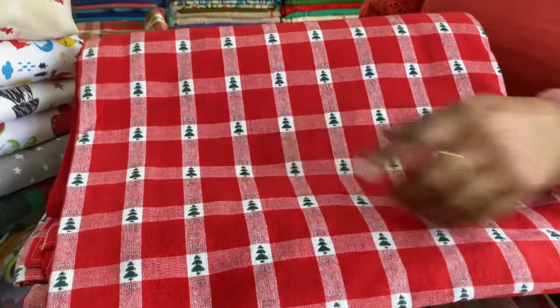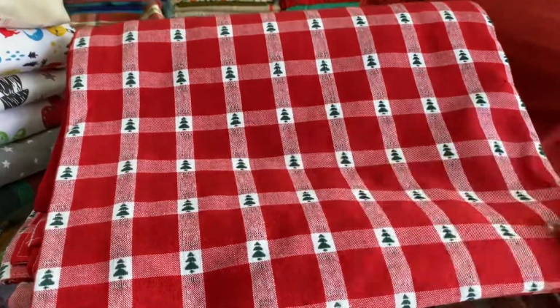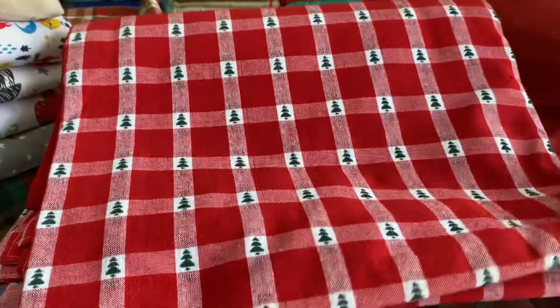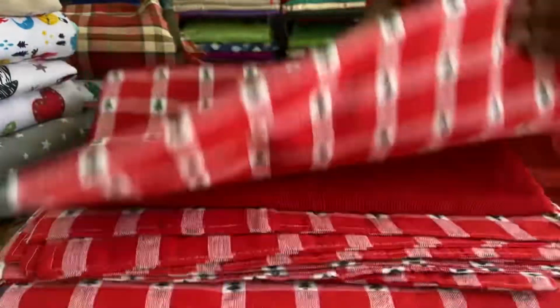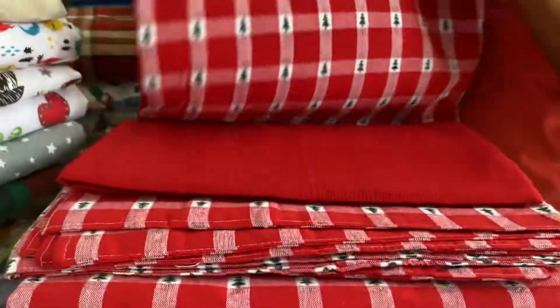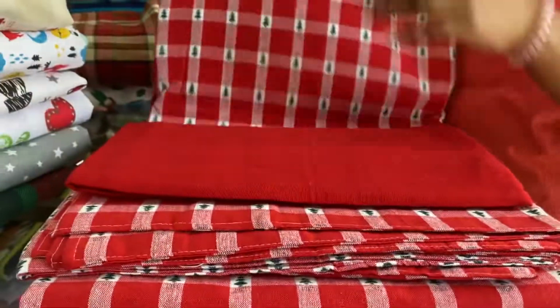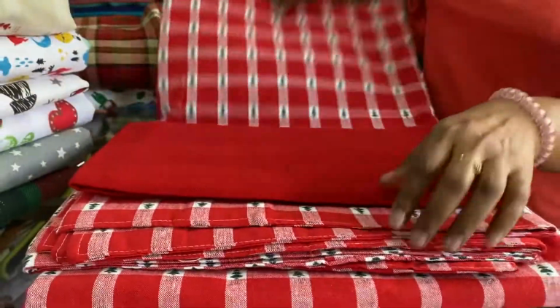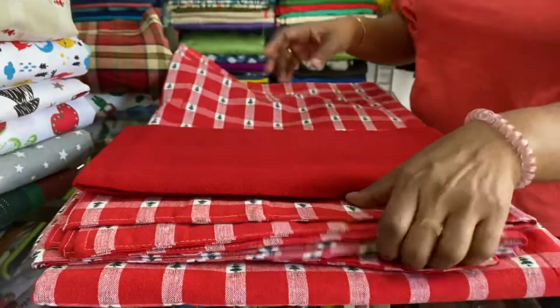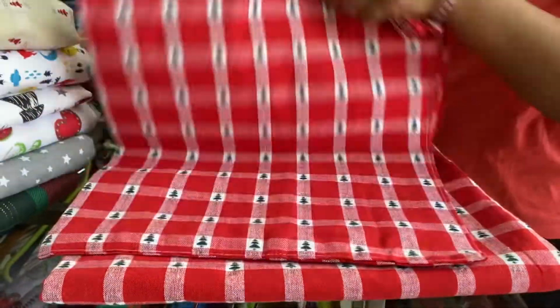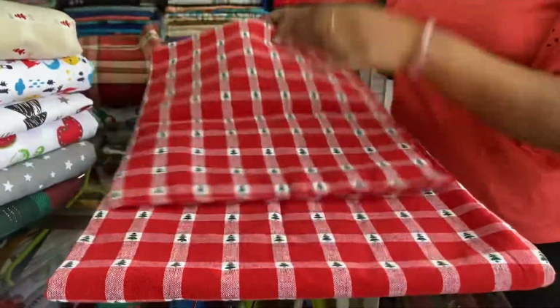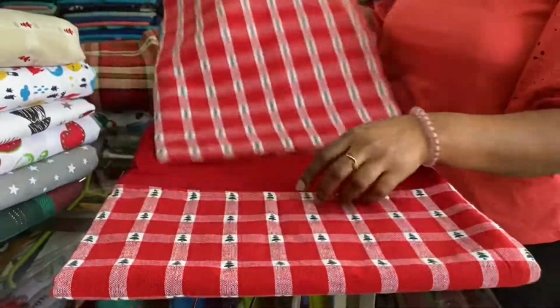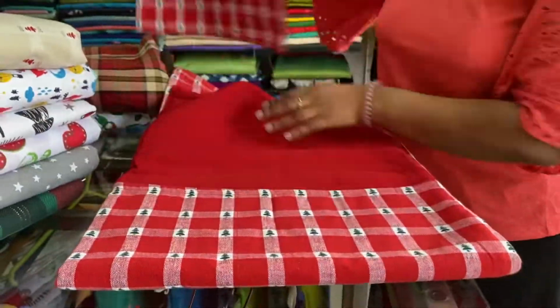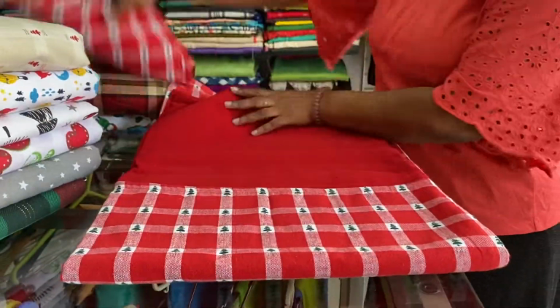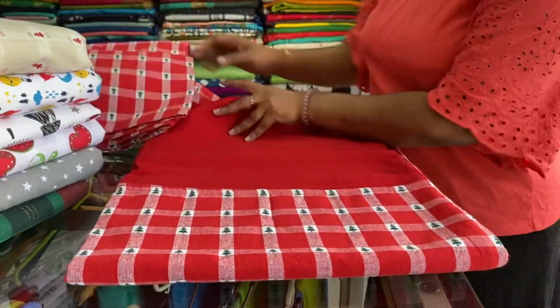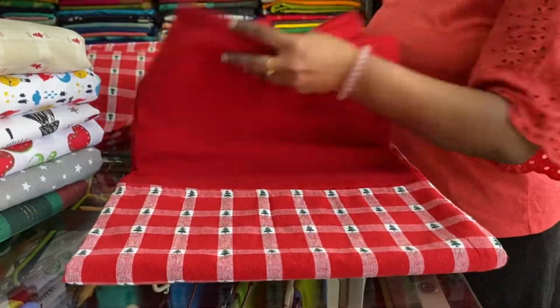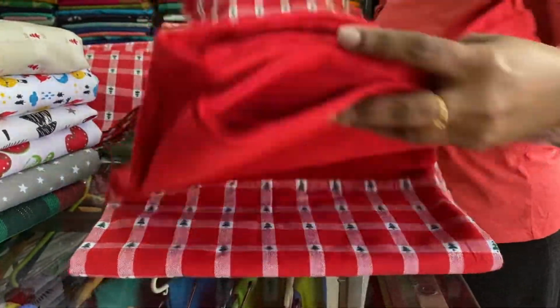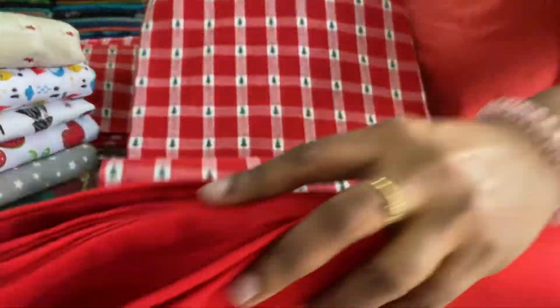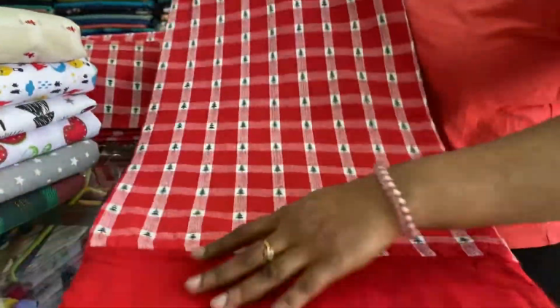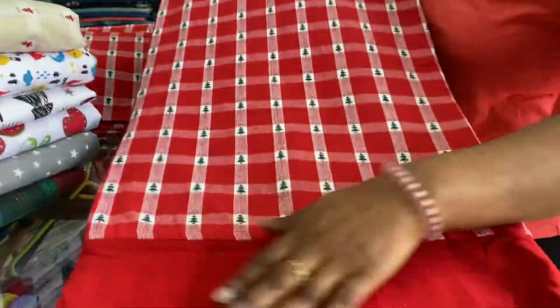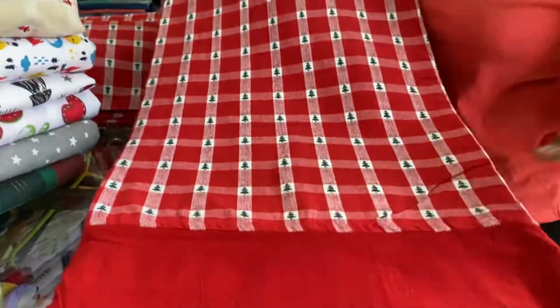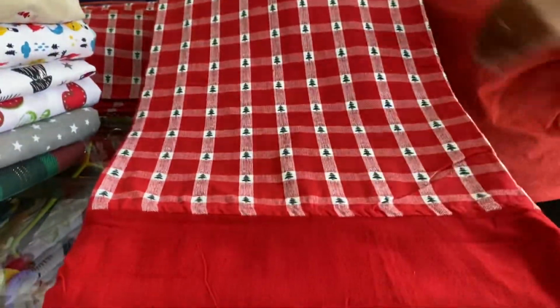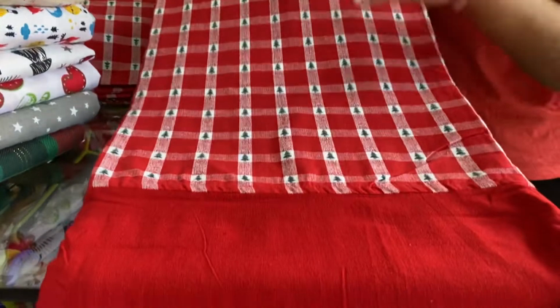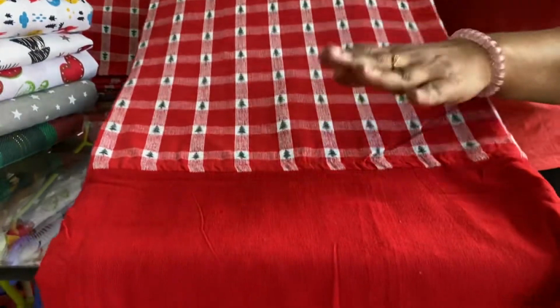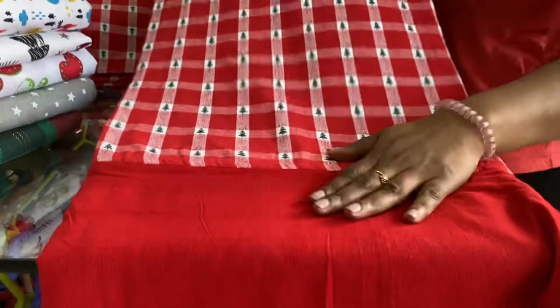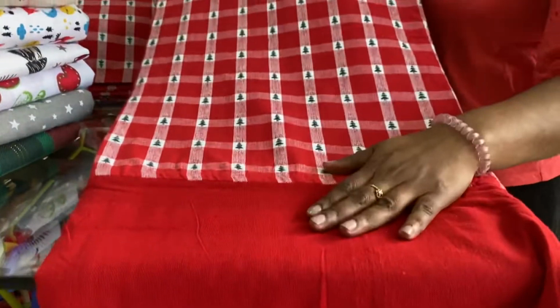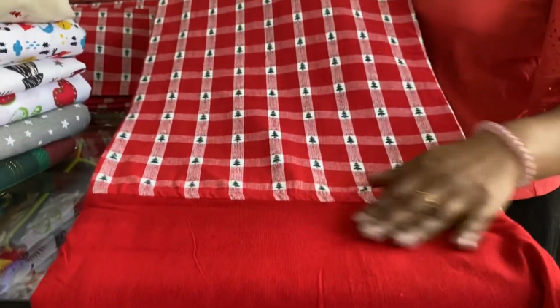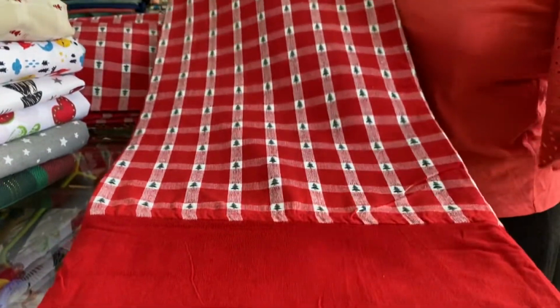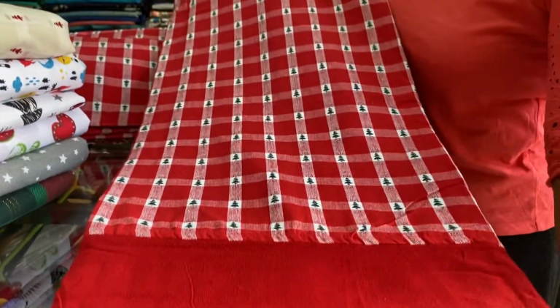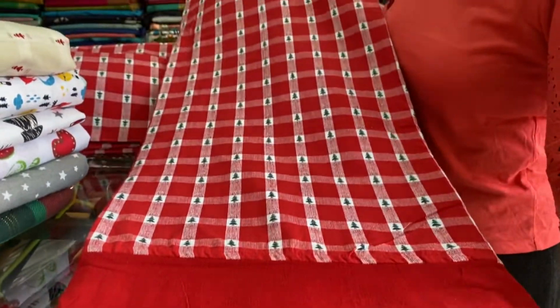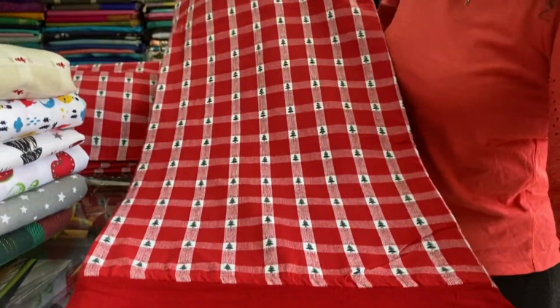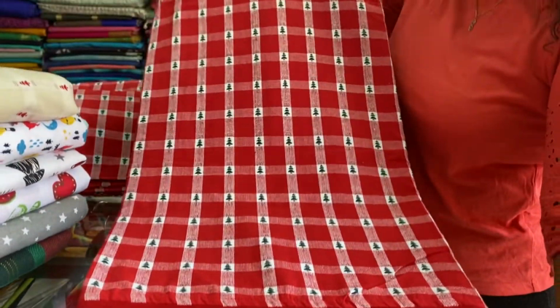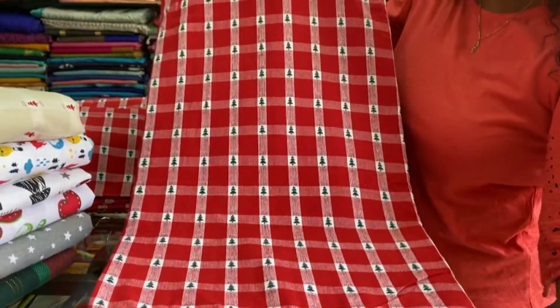Comes with all over red border. The middle portion has checks.